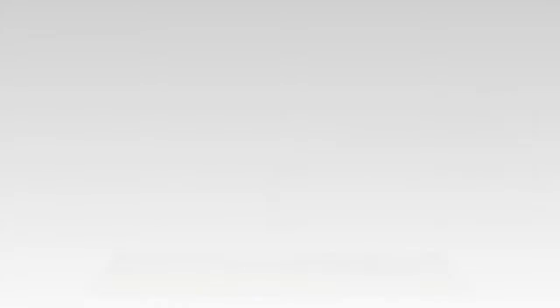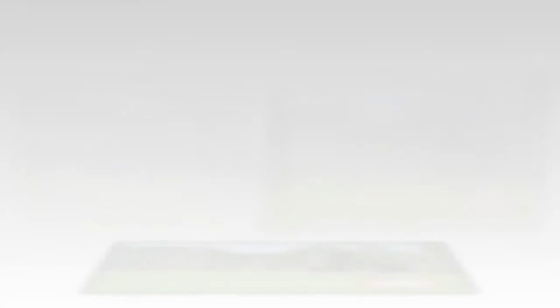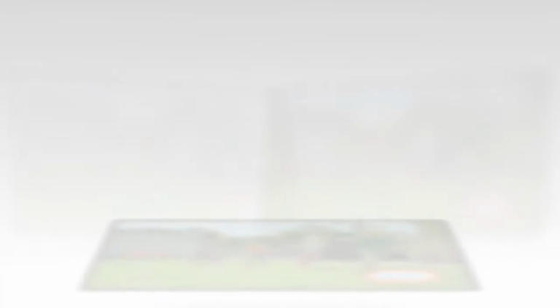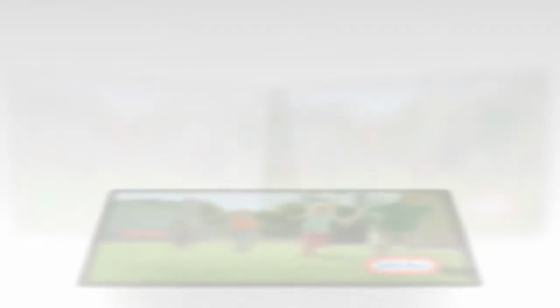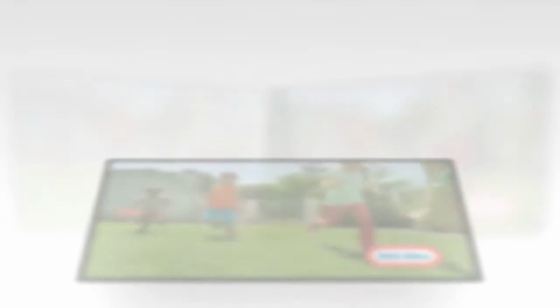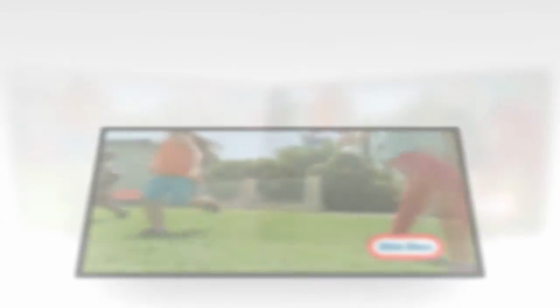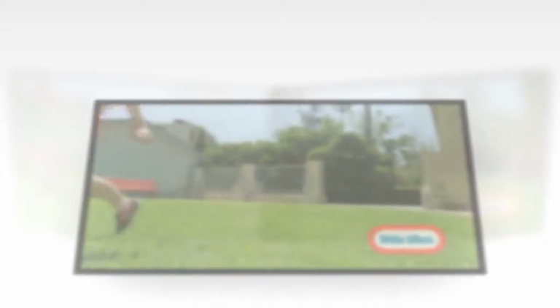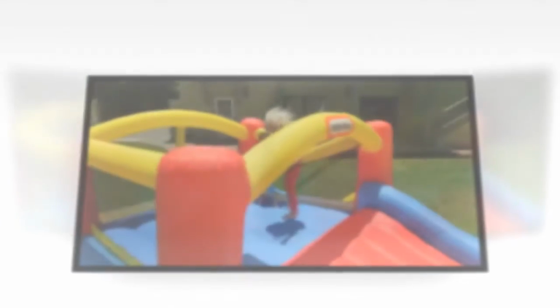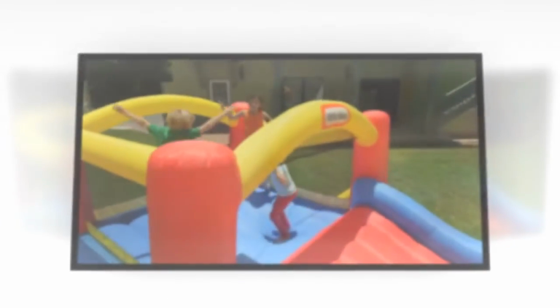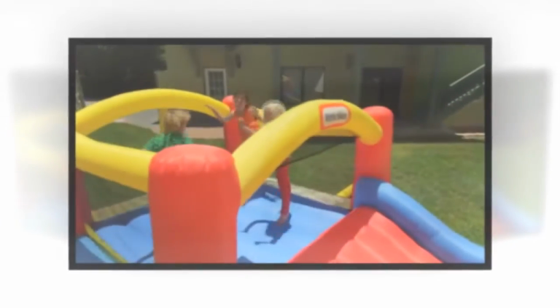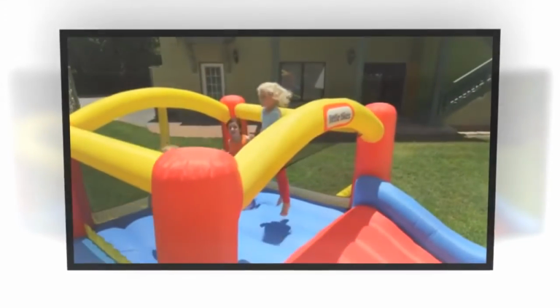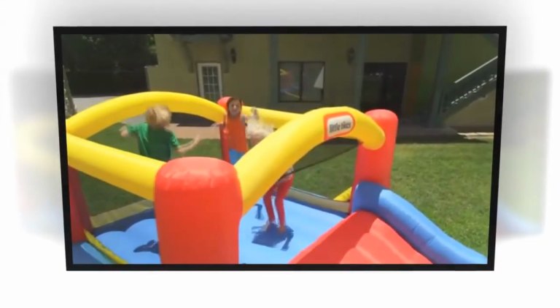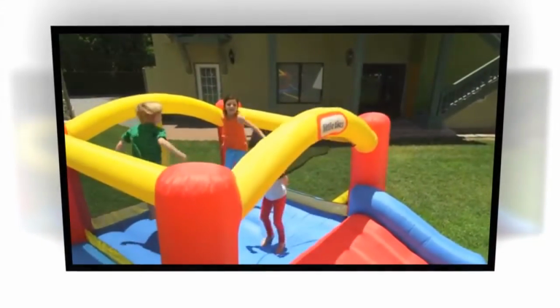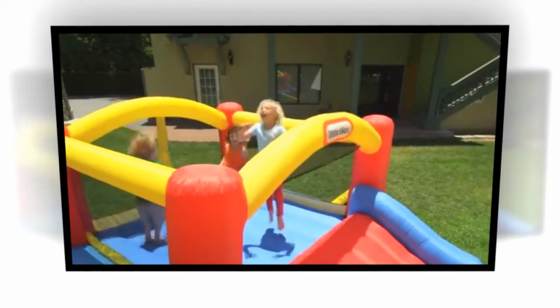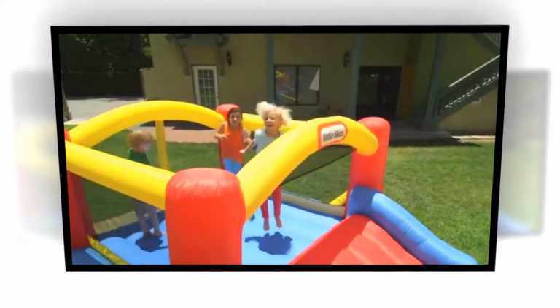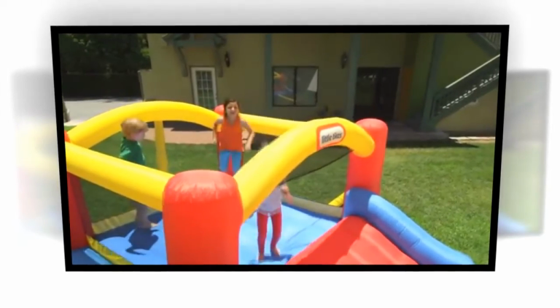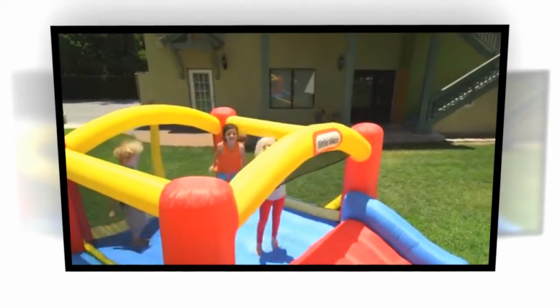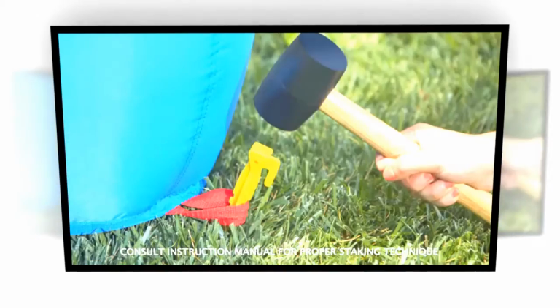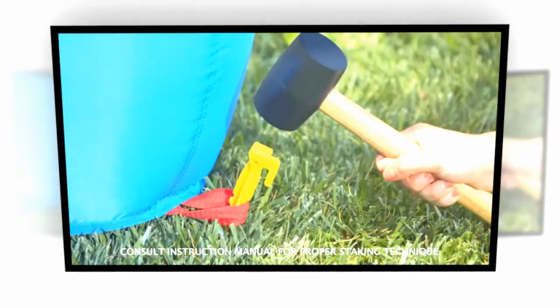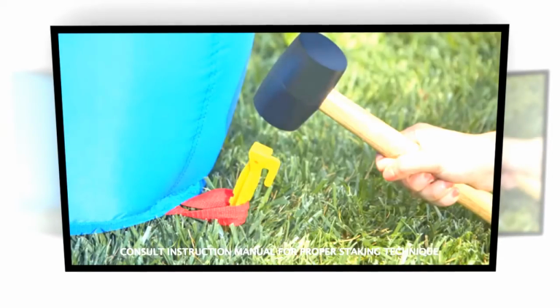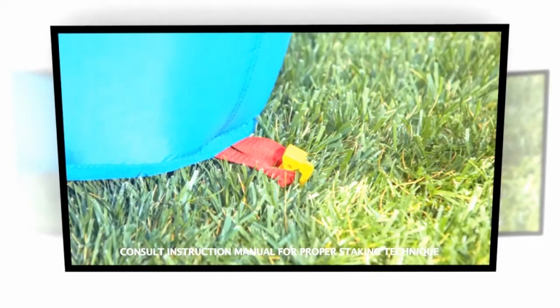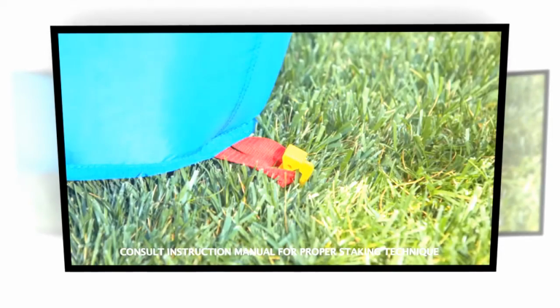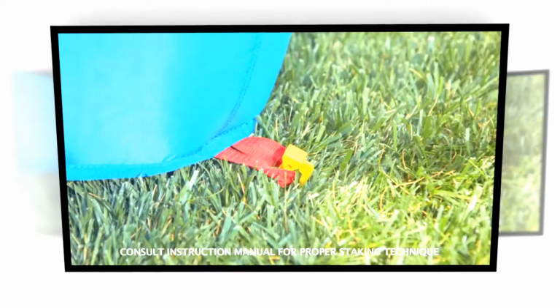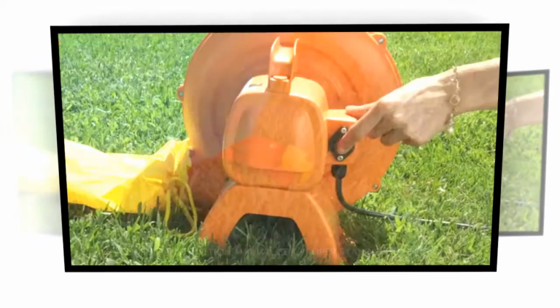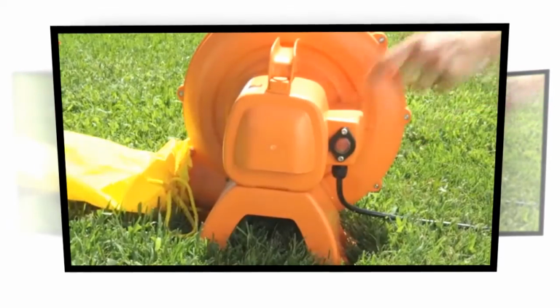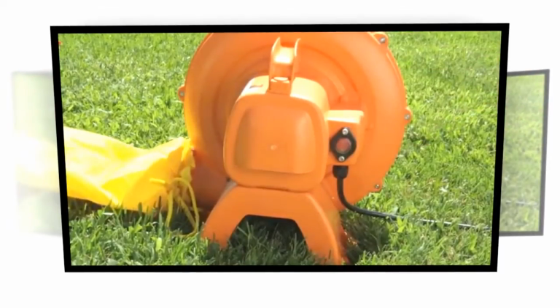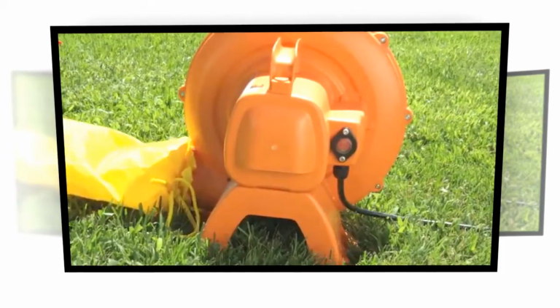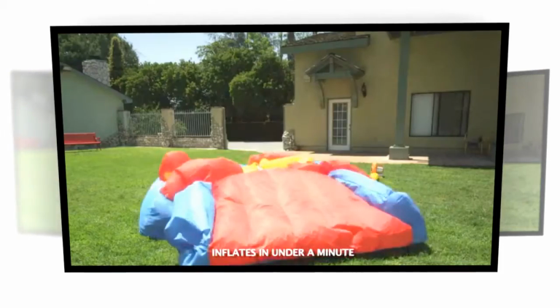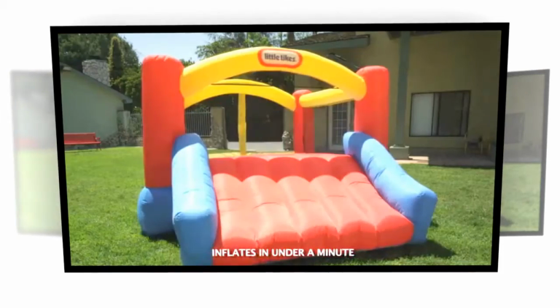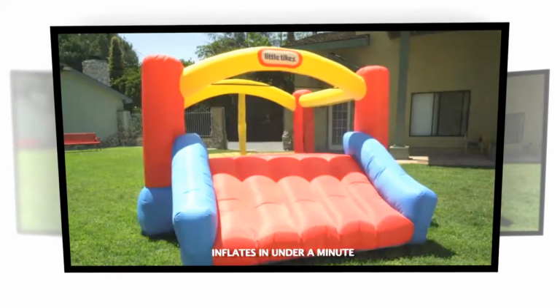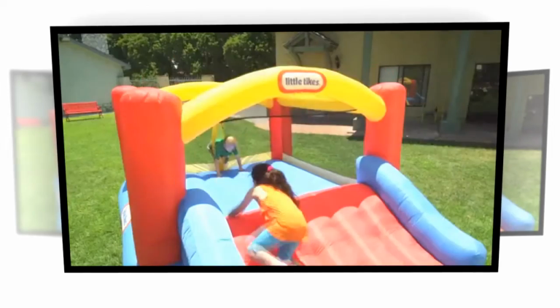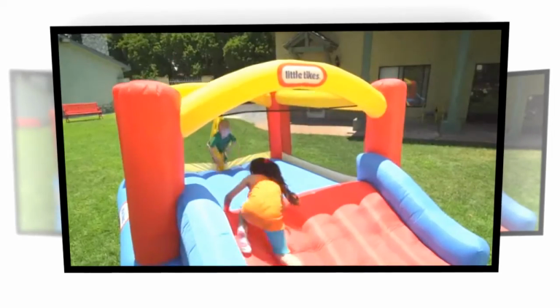Make every day a party with Little Tikes. Let the fun start bouncing. Just stake it, inflate it, and play.